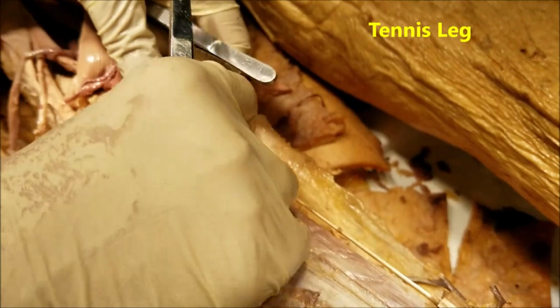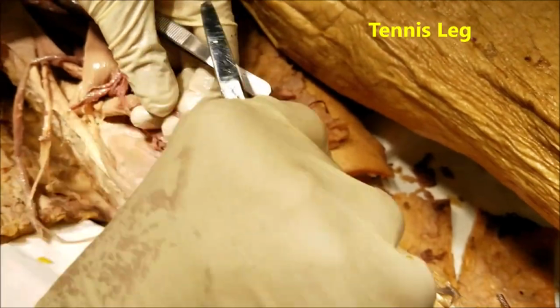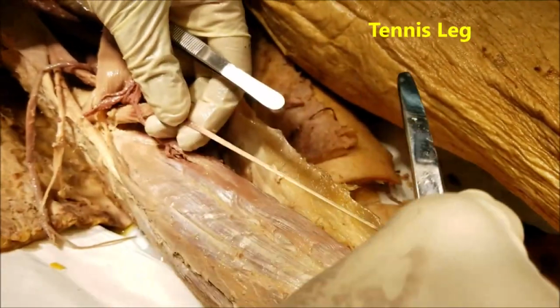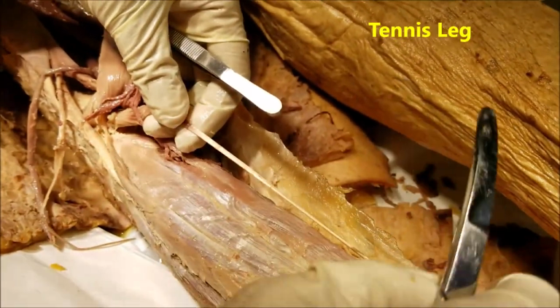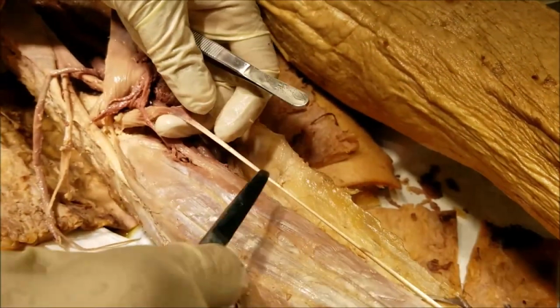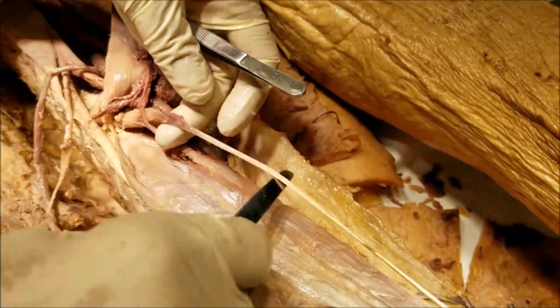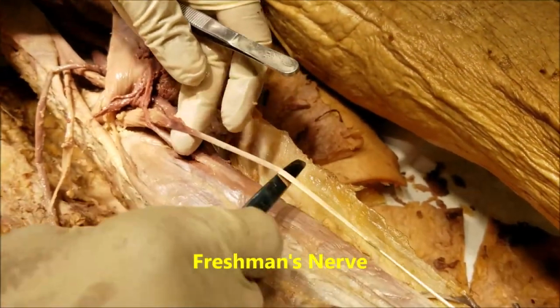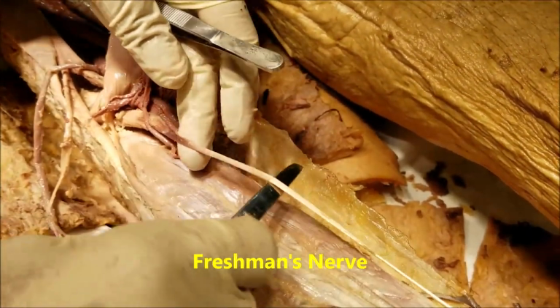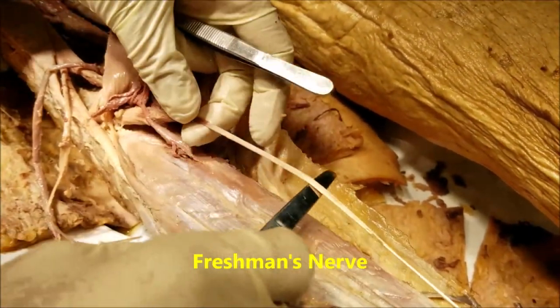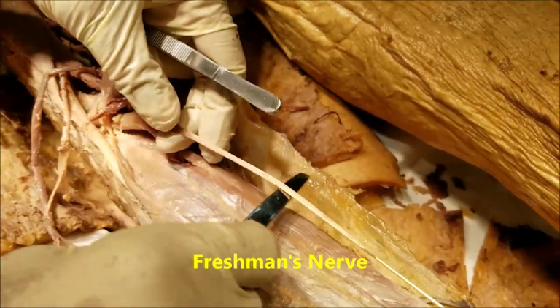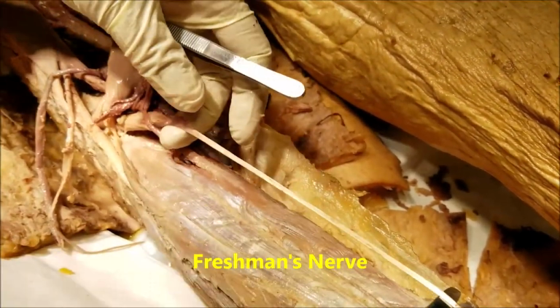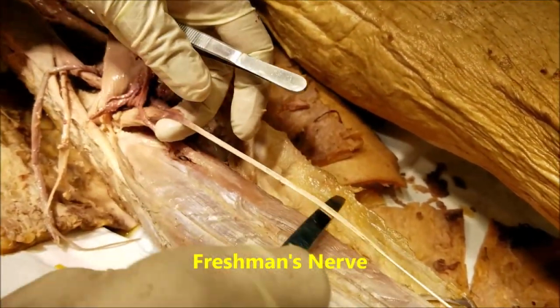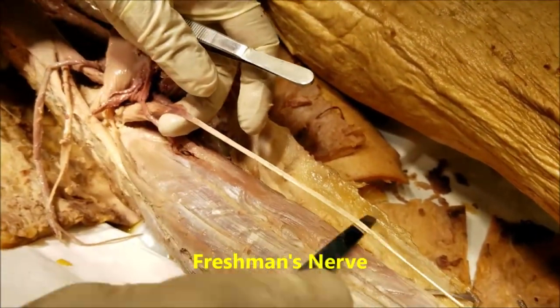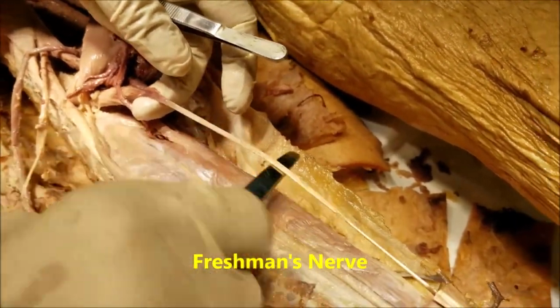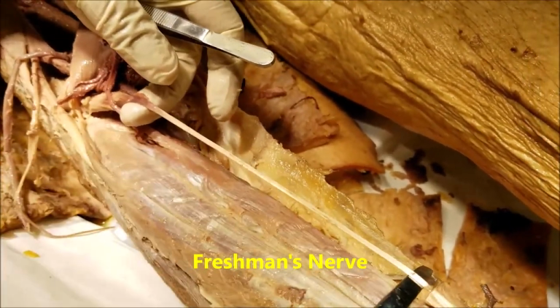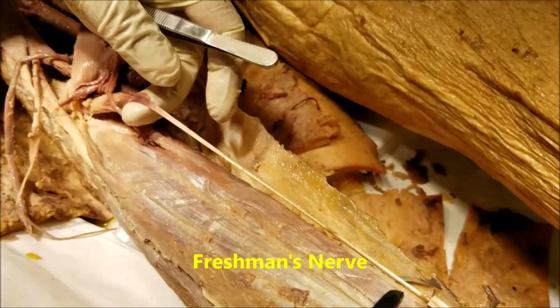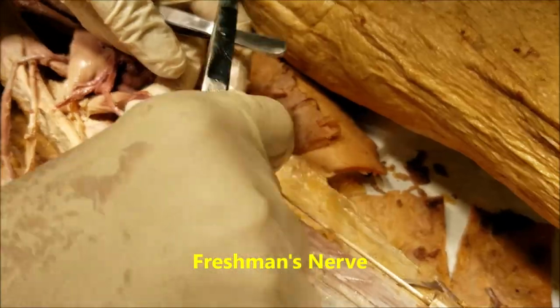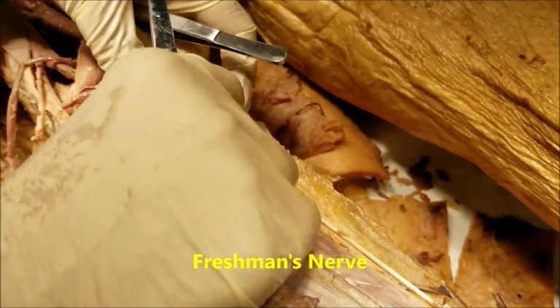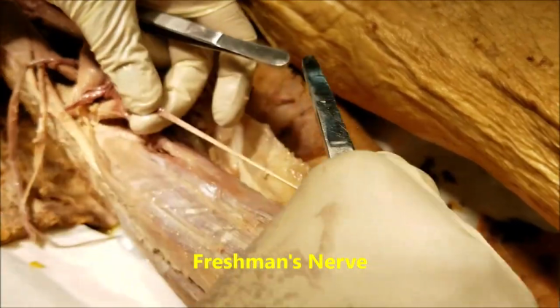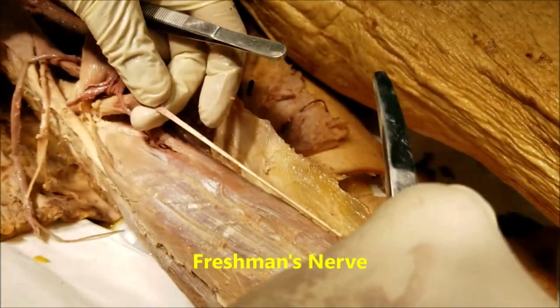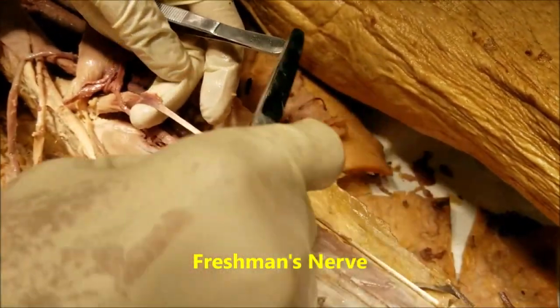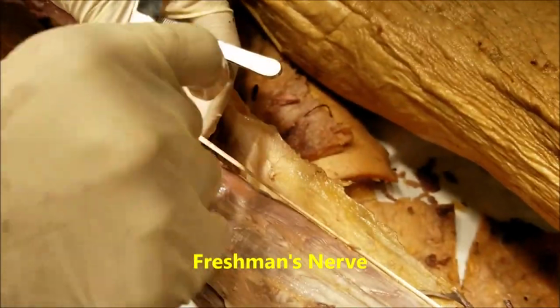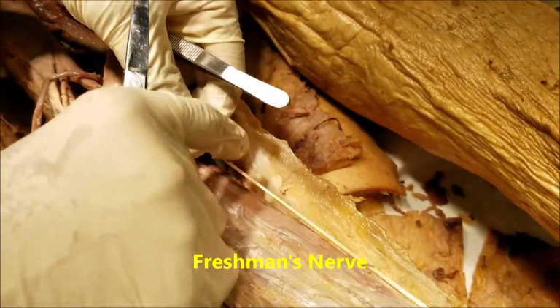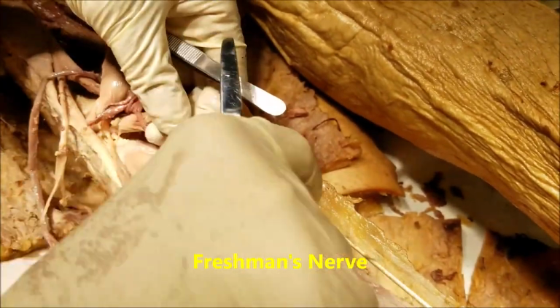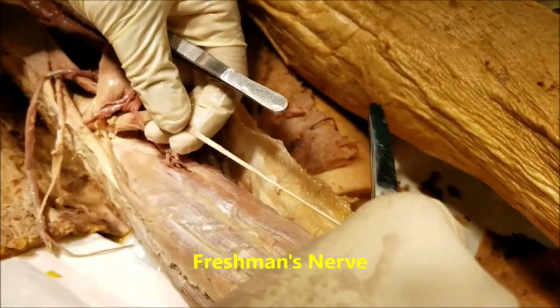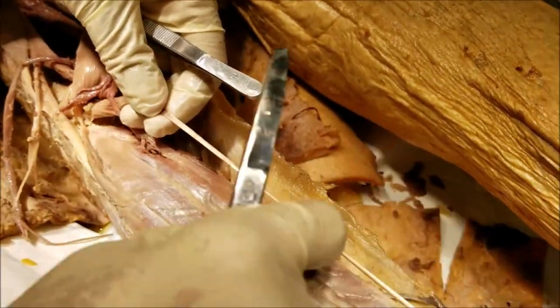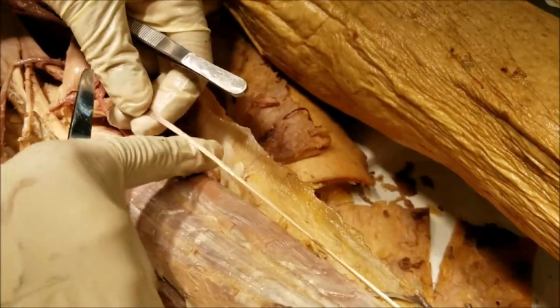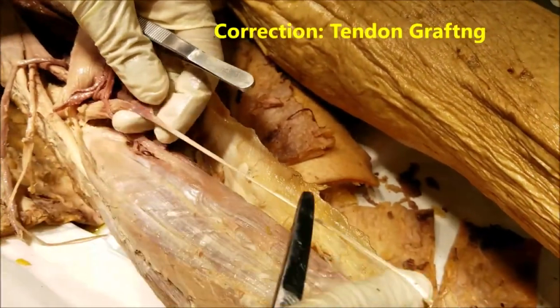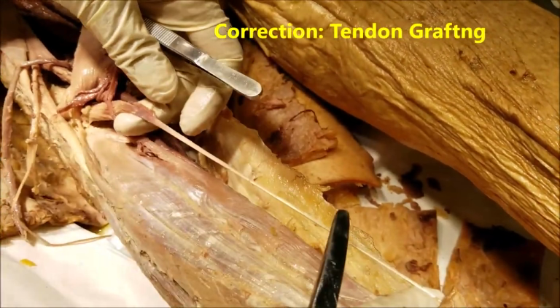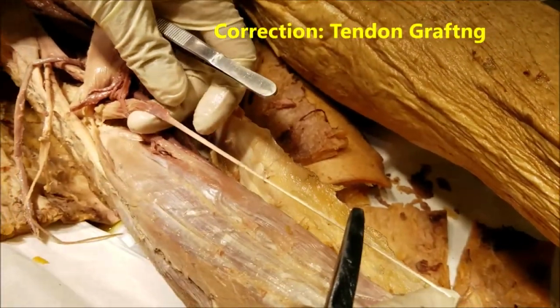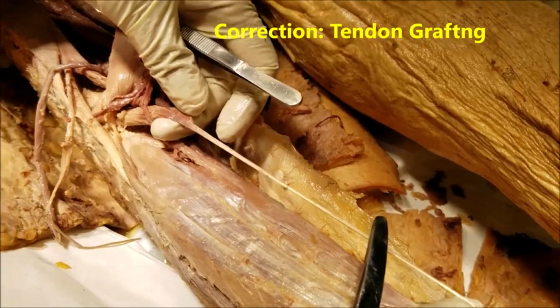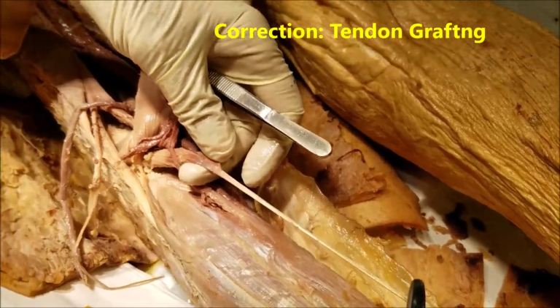This used to be called the freshman's nerve because in earlier days some people would mistake it for the tibial nerve. Most importantly, the plantaris is used for nerve grafting.